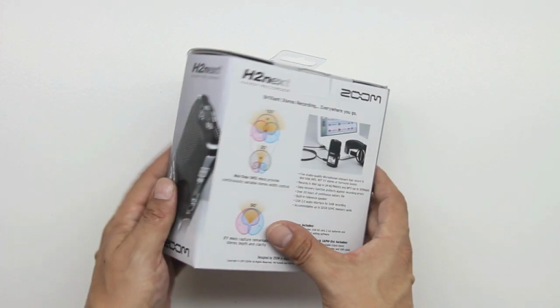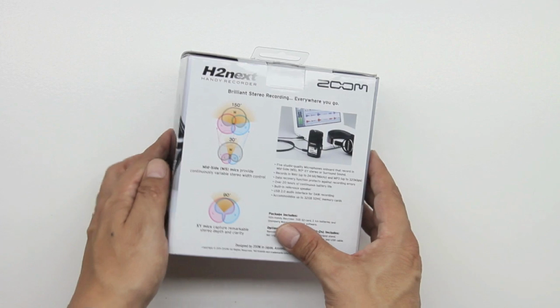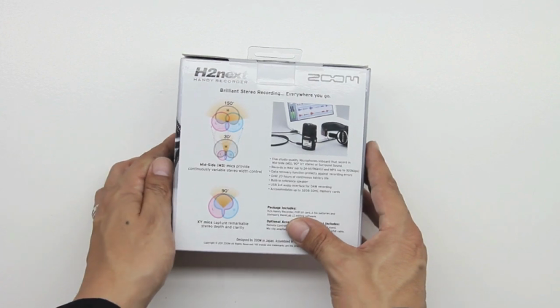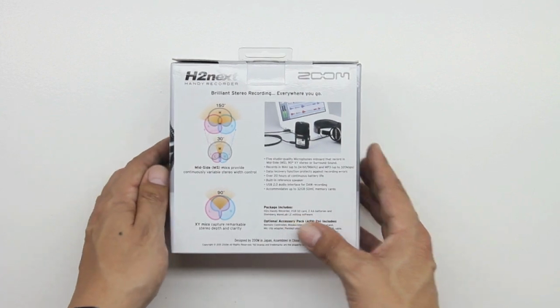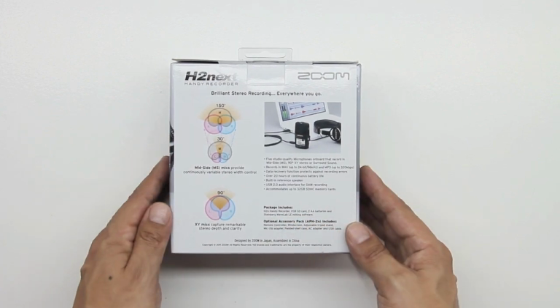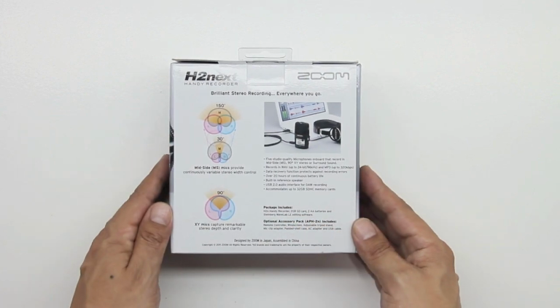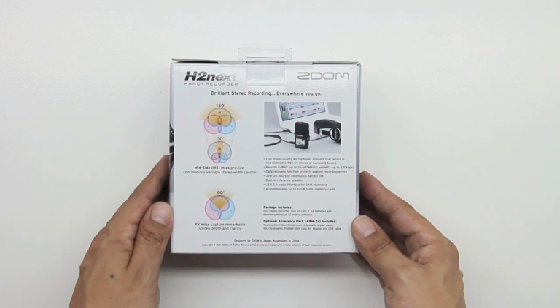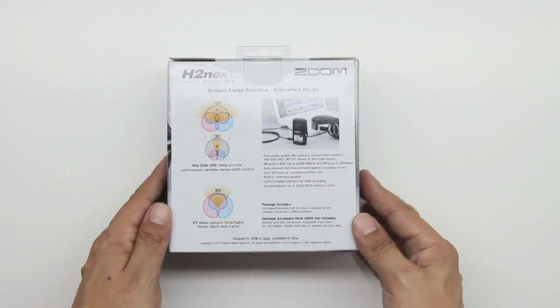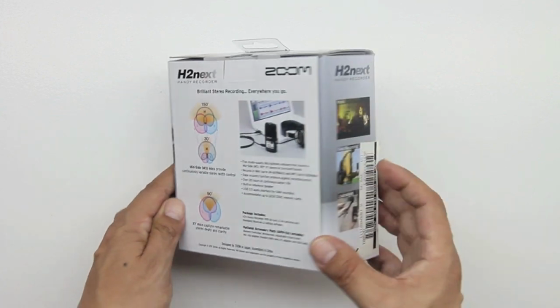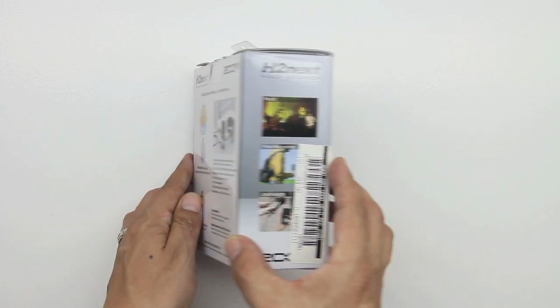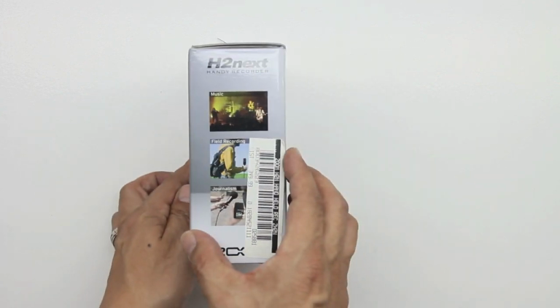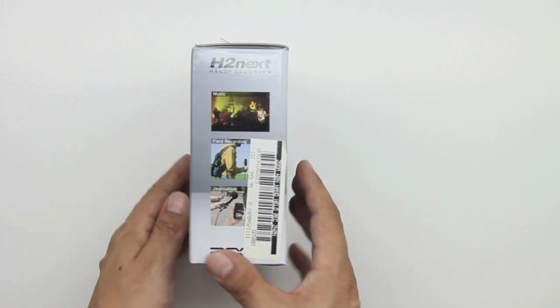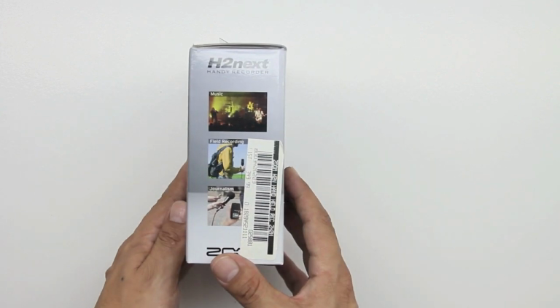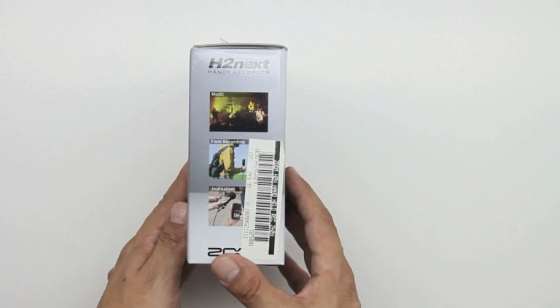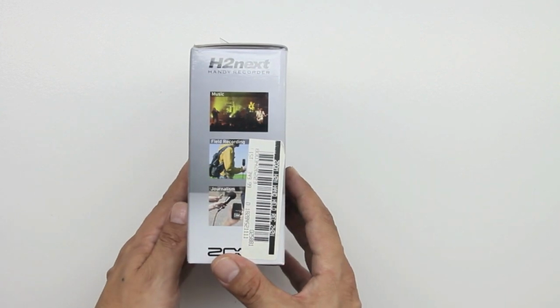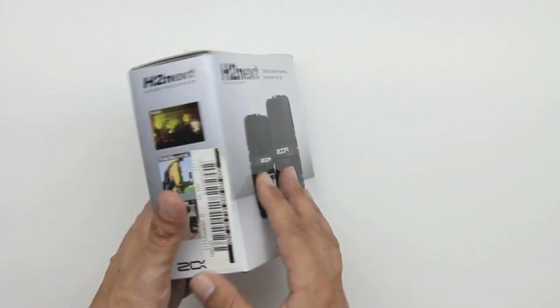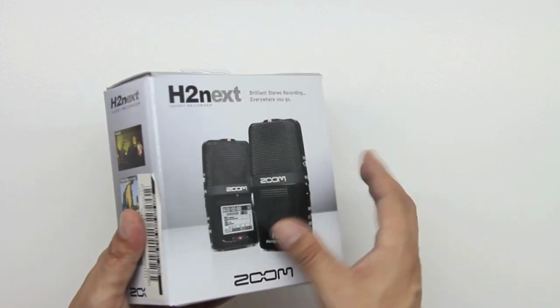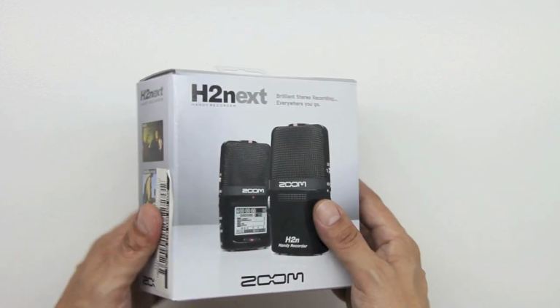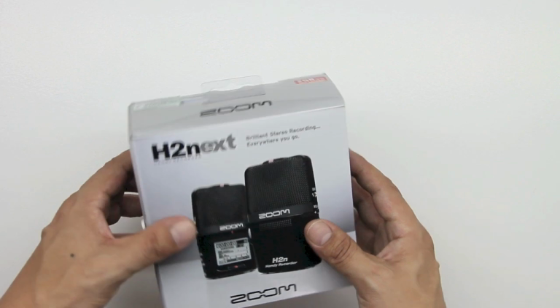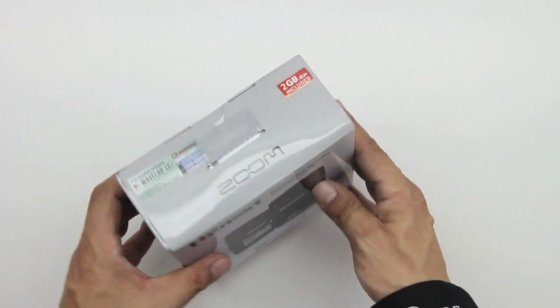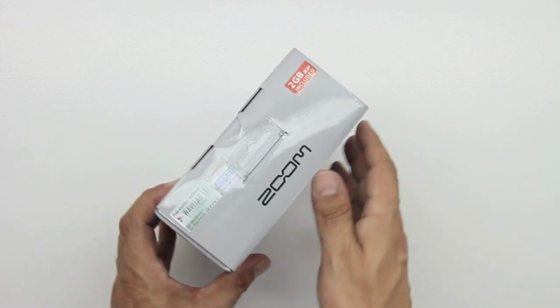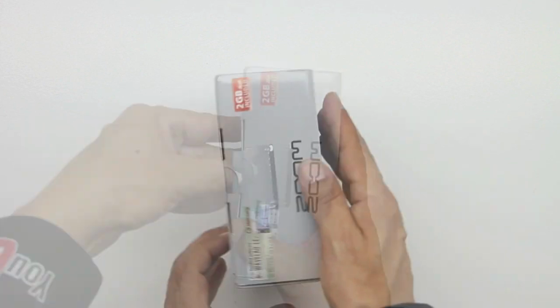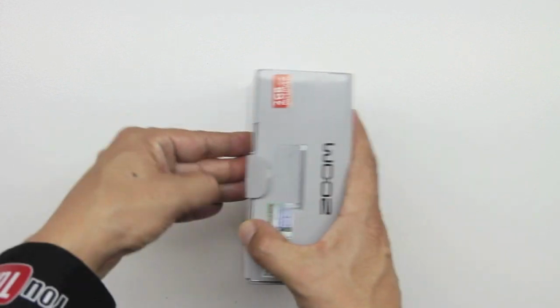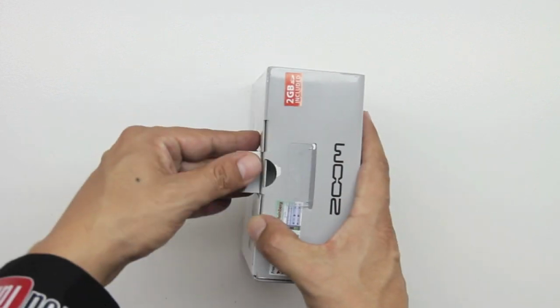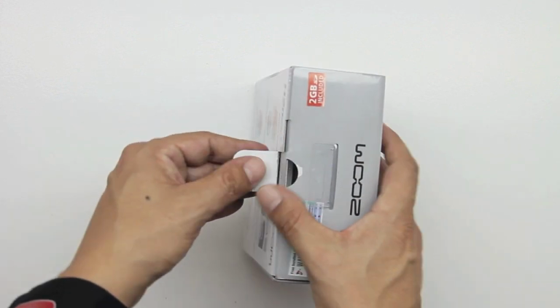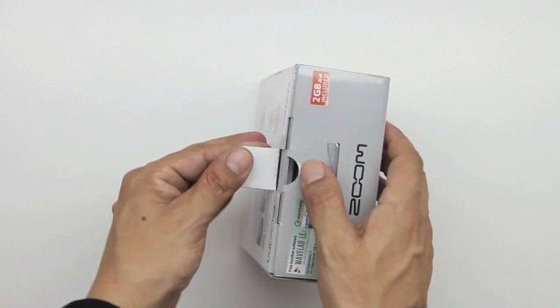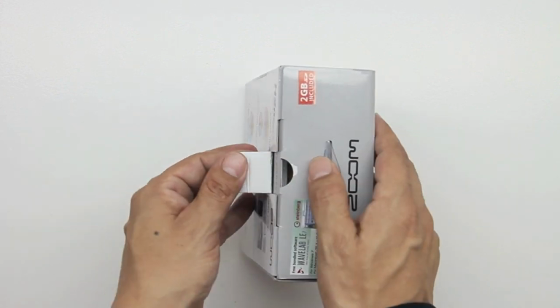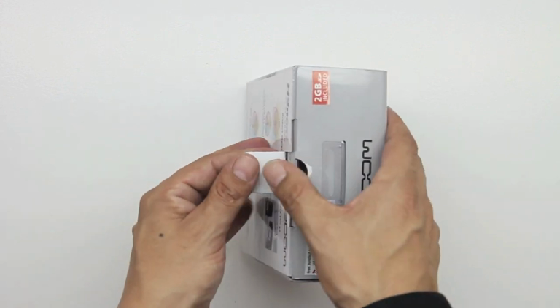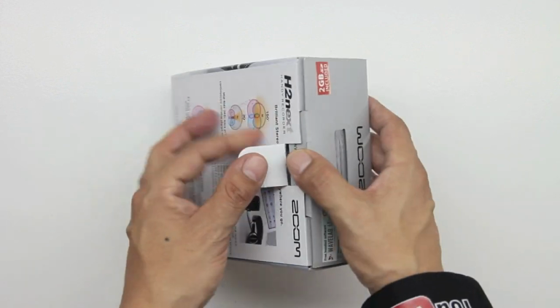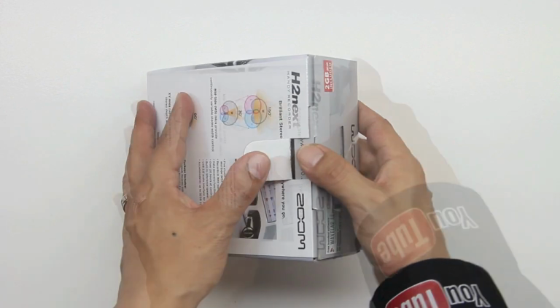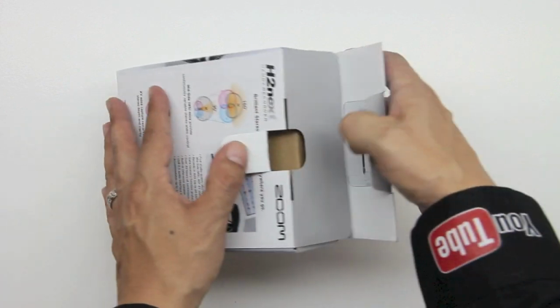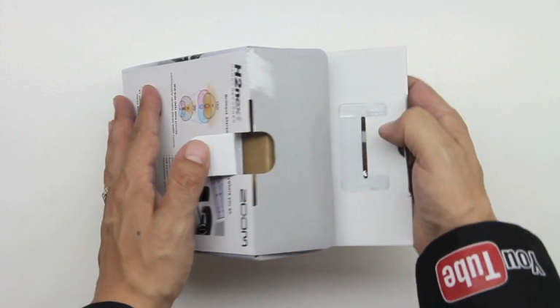Let's go ahead and take a look around the box. Here on the back we have two different patterns. We also have a five capsule array inside of this H2N, and let's go ahead and take a look around the unit.